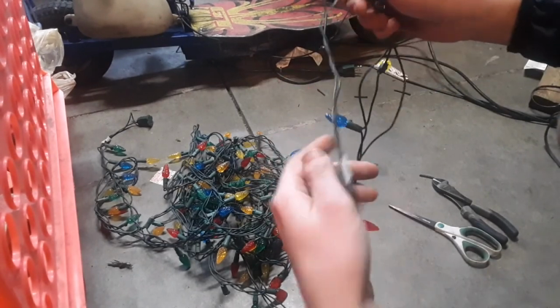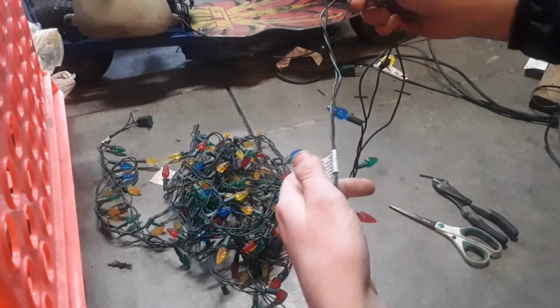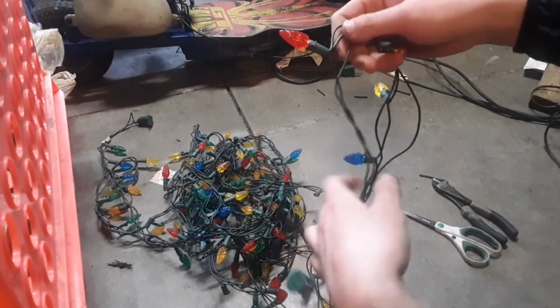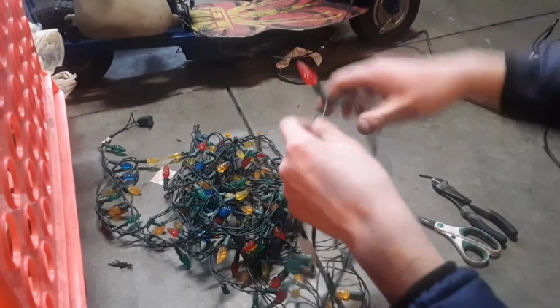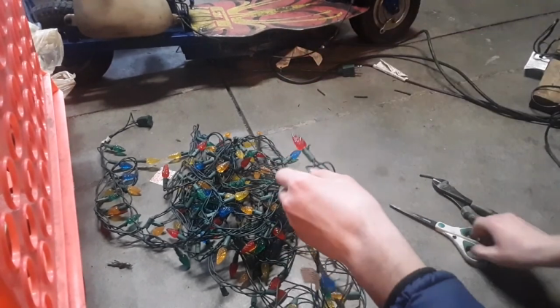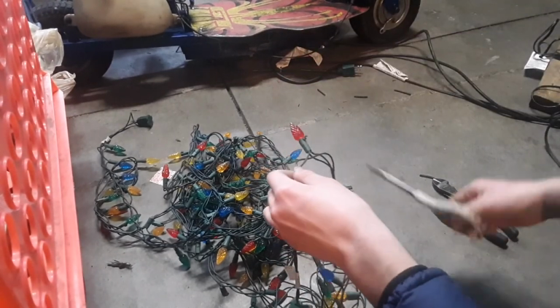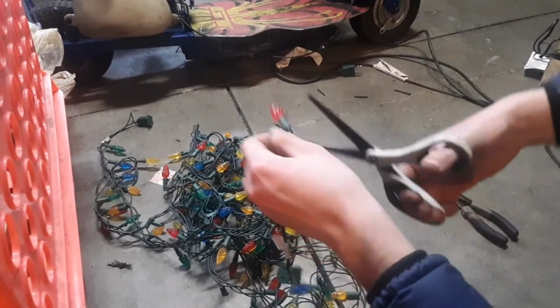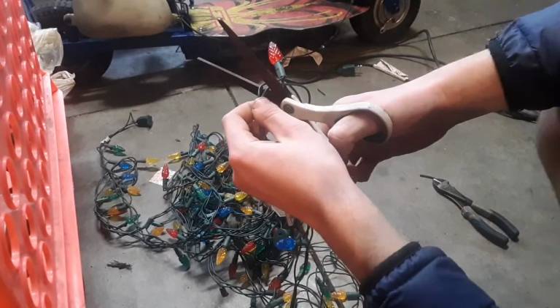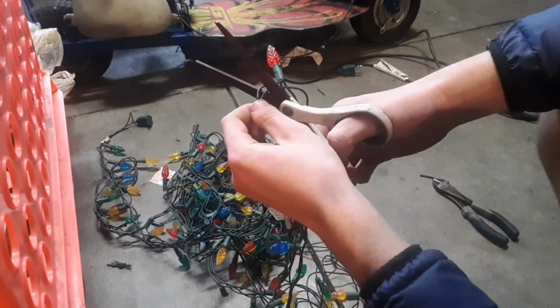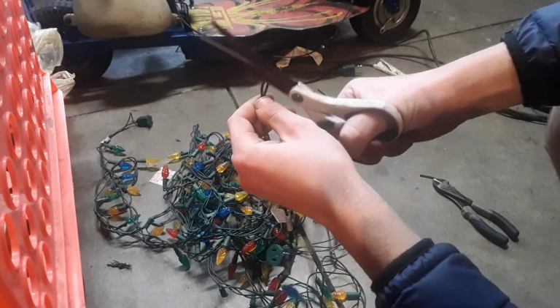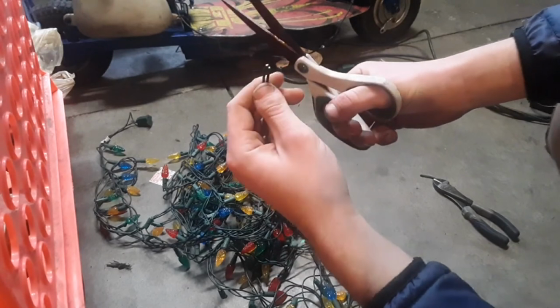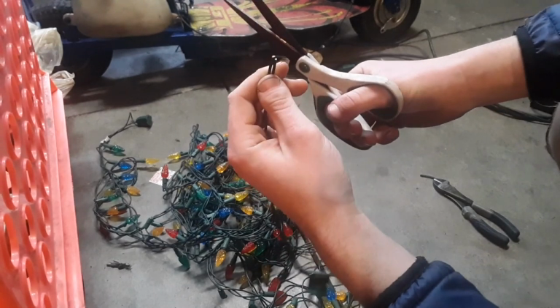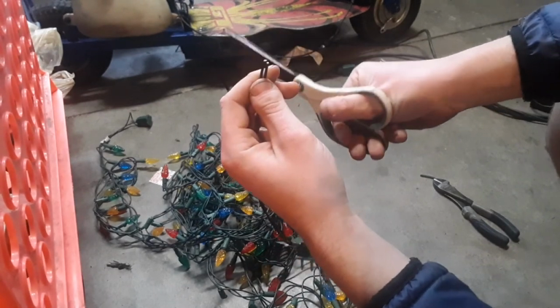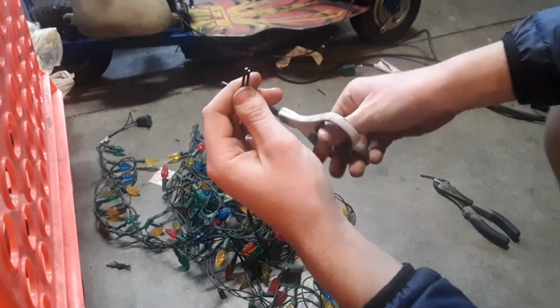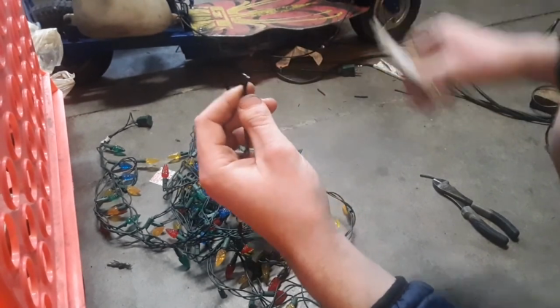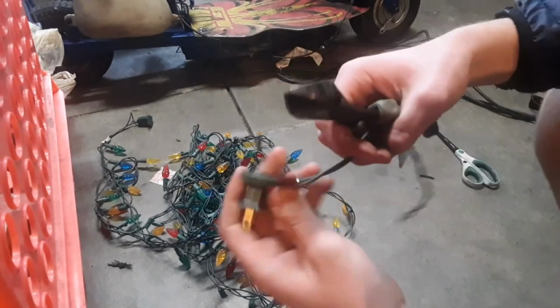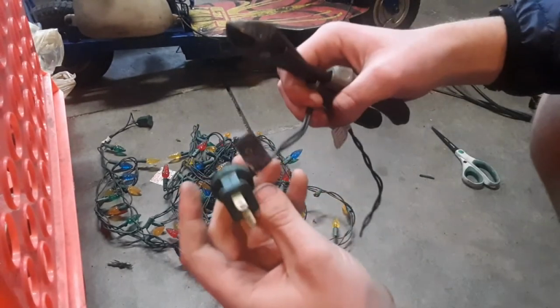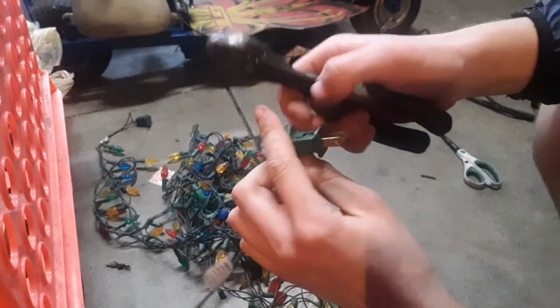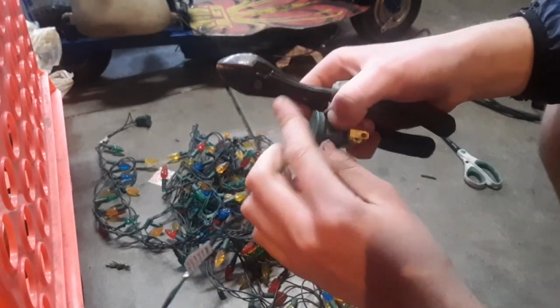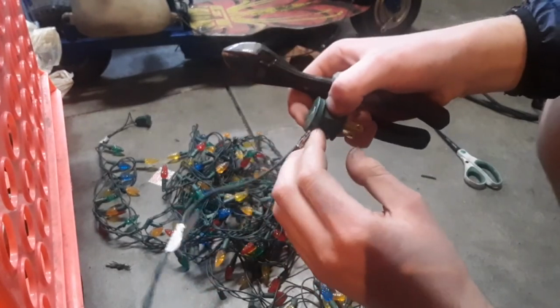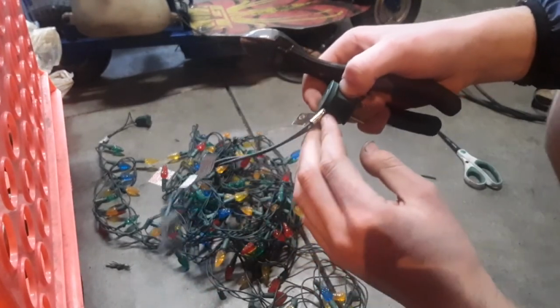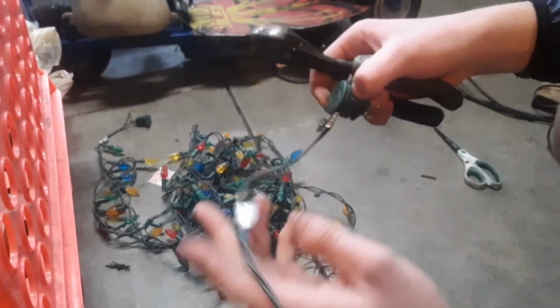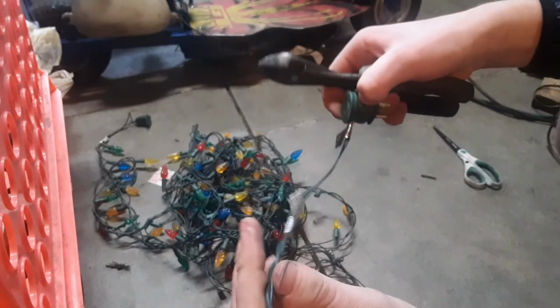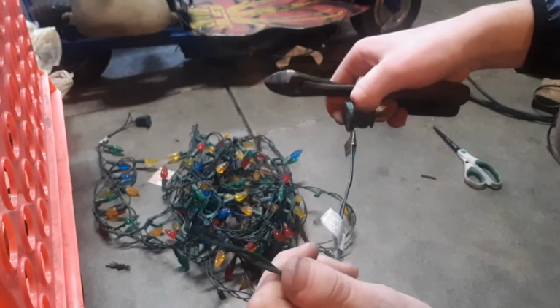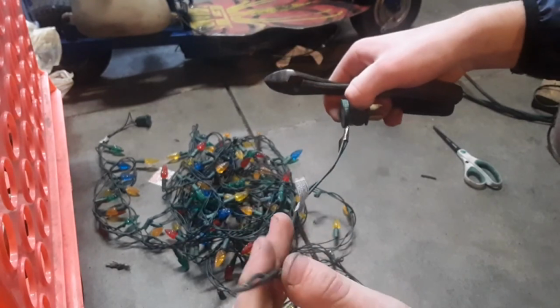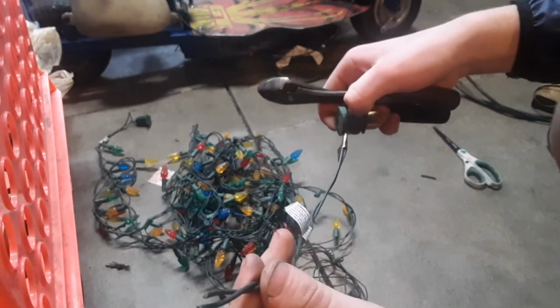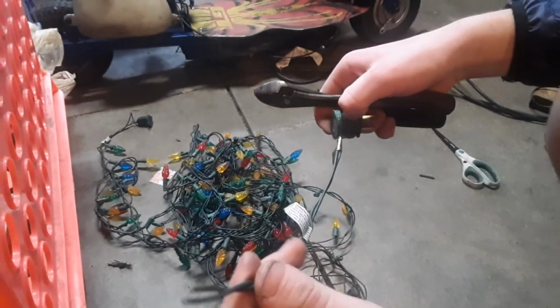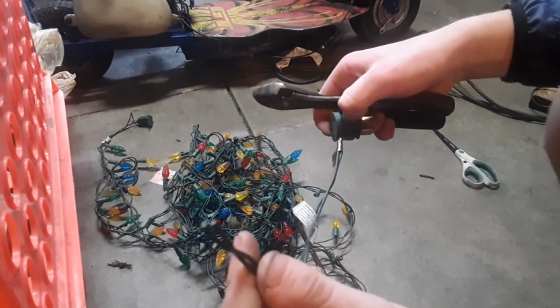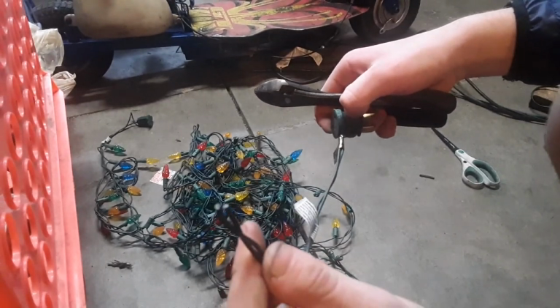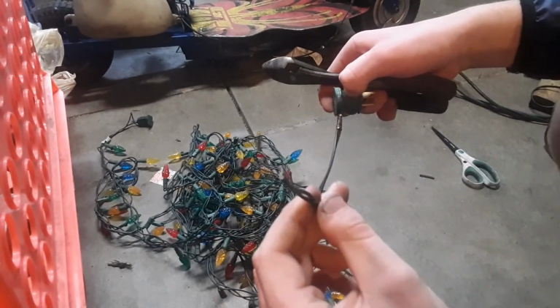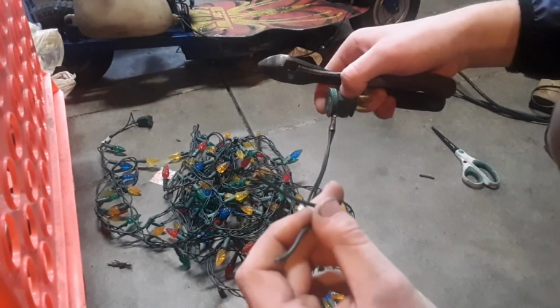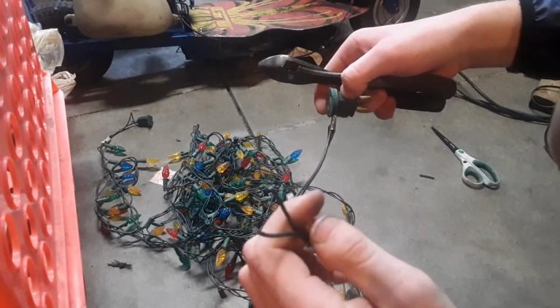When I'm cutting these off, I'm going to start here, probably just chop it right there, and you'll see scissors work just fine for this wire. So here's your plug — if you ever have a plug go out on Christmas lights or something, you could always put this in. Kind of interesting.